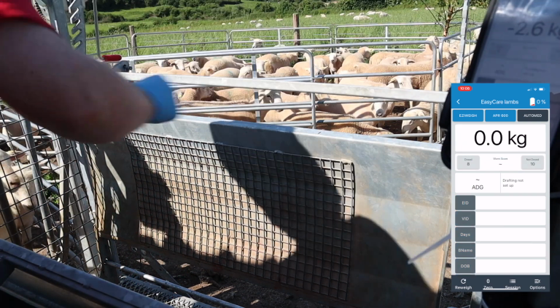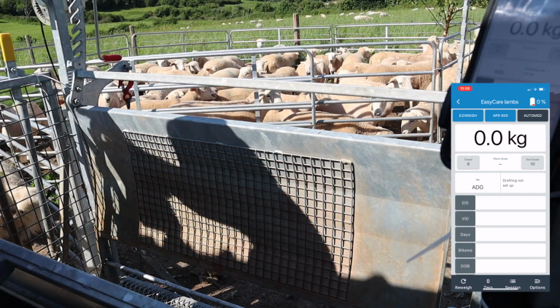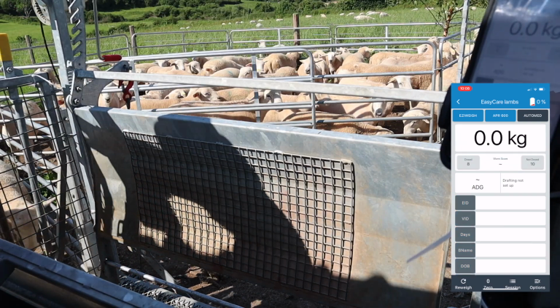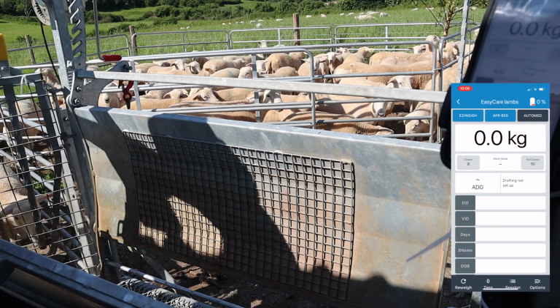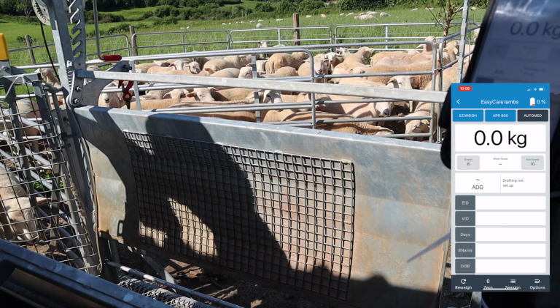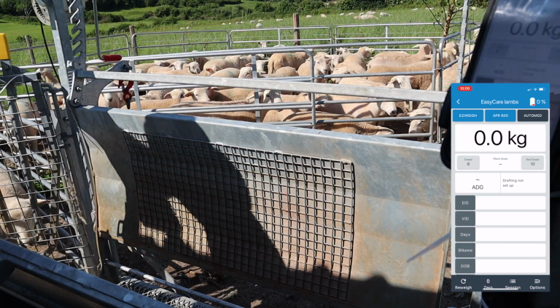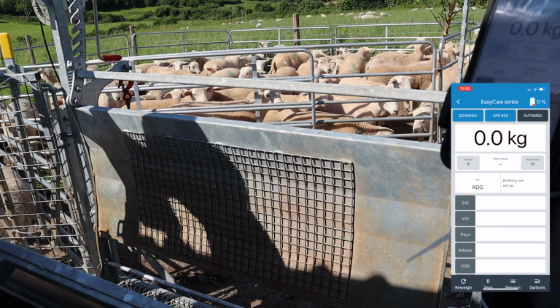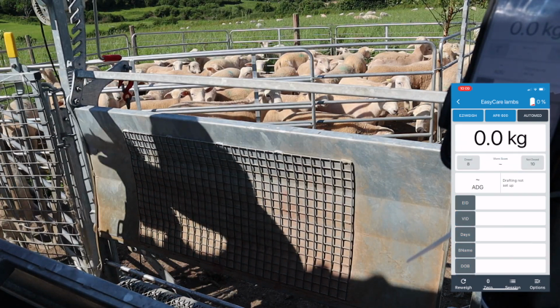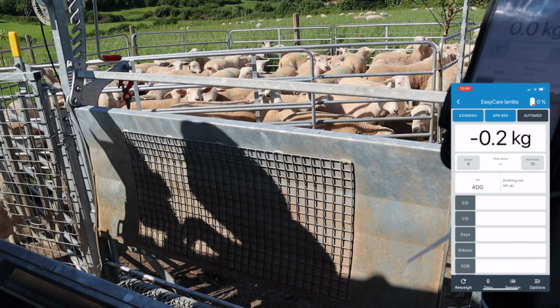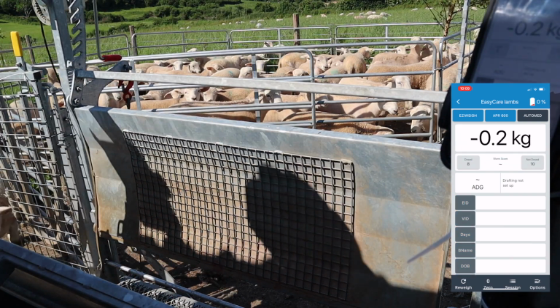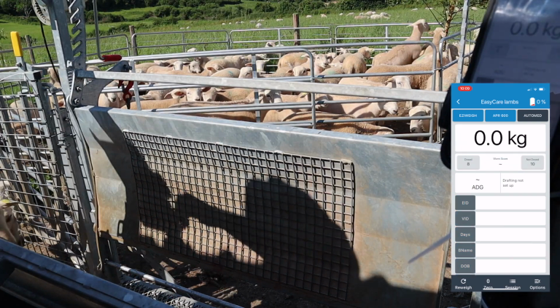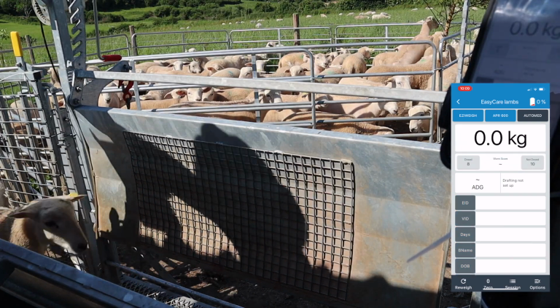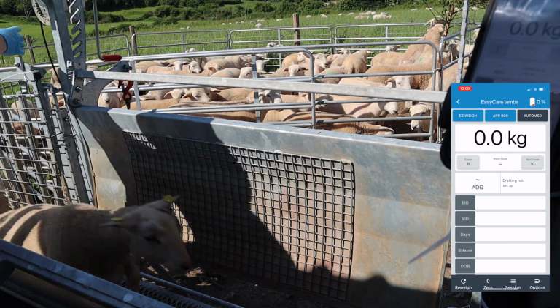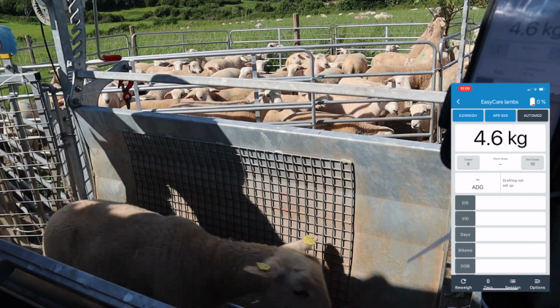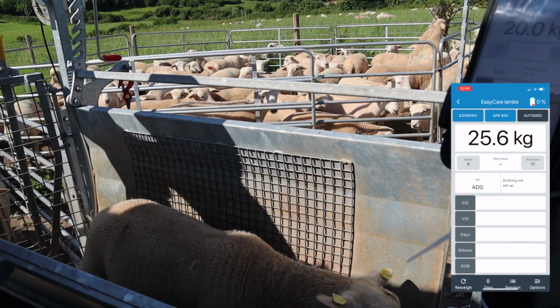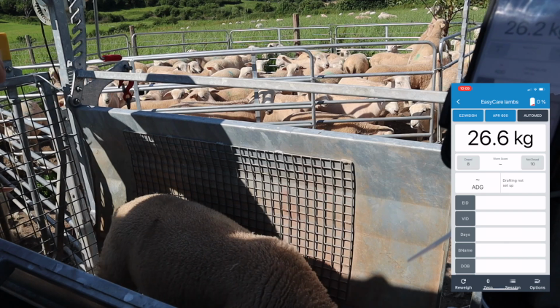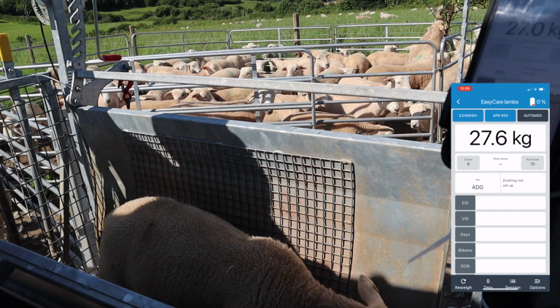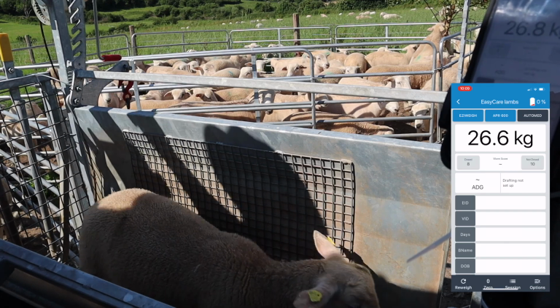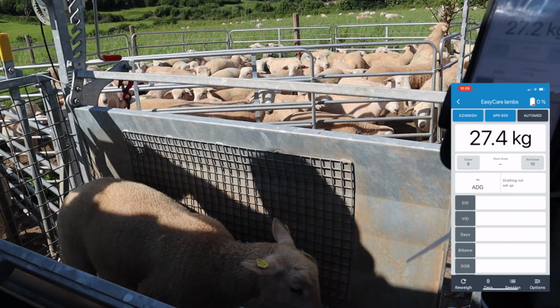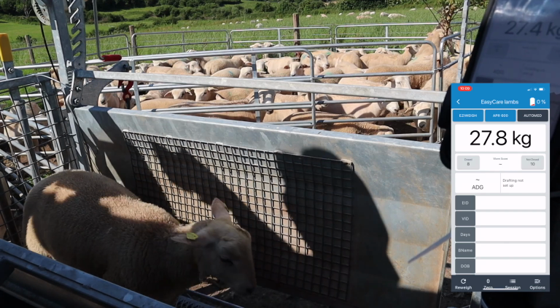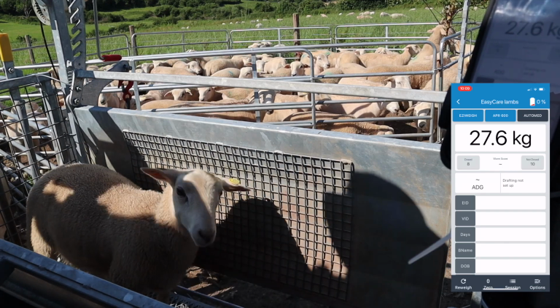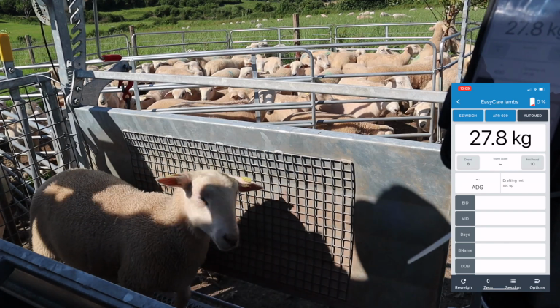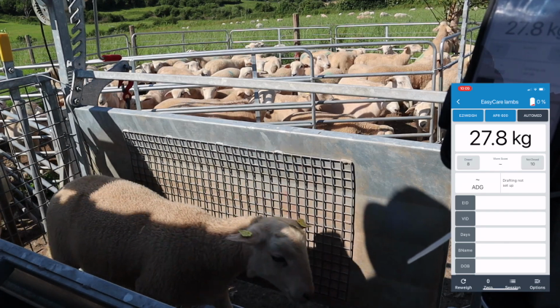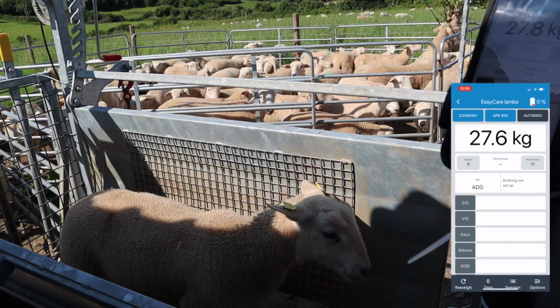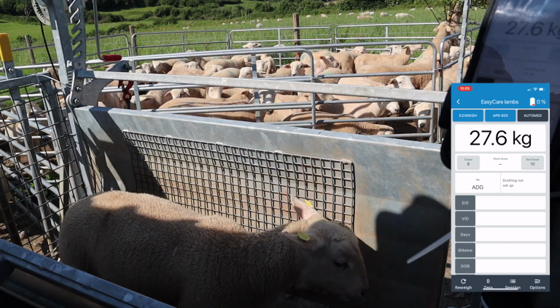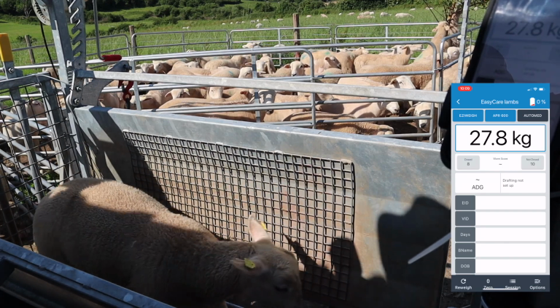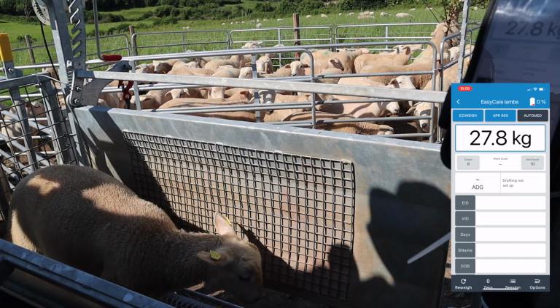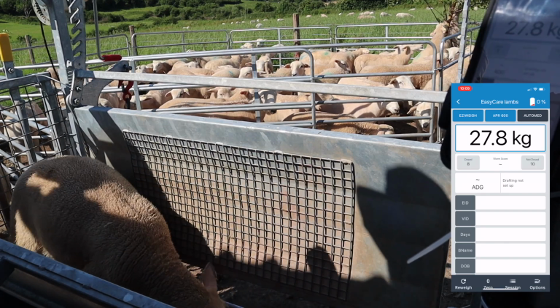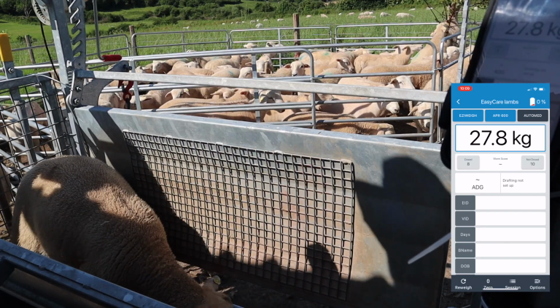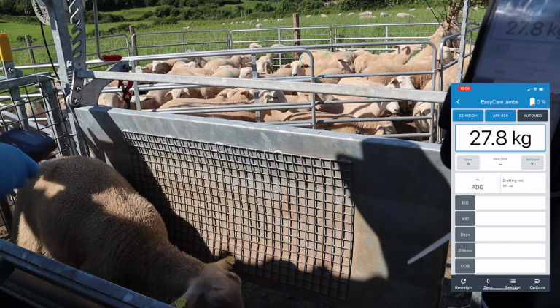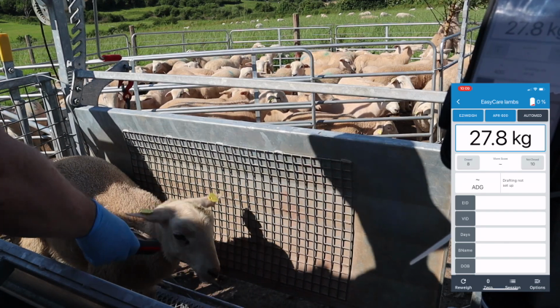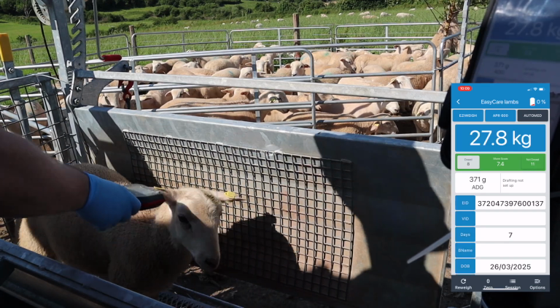It's working off a traffic light system — green for no dose, red for dose. A couple are doing quite well.